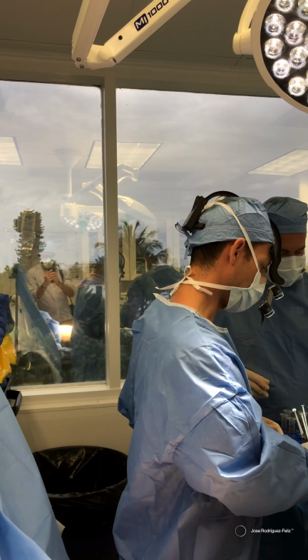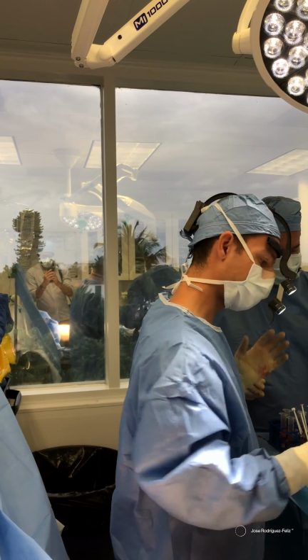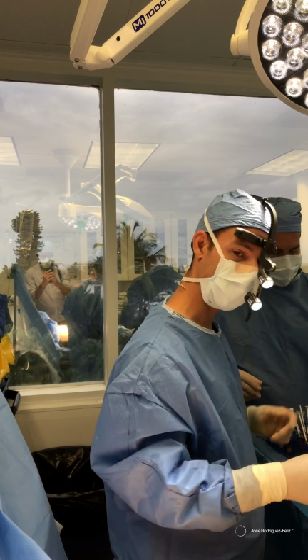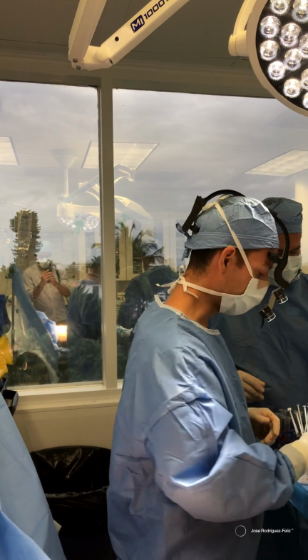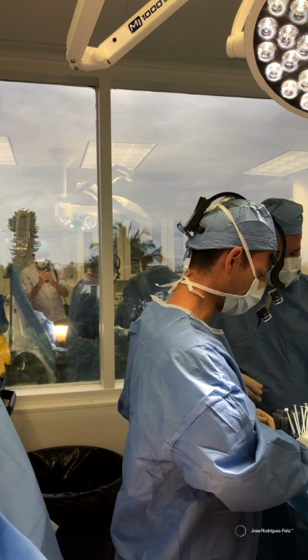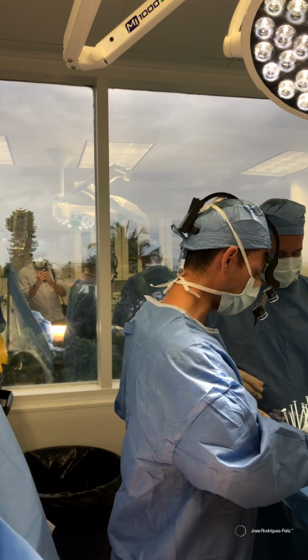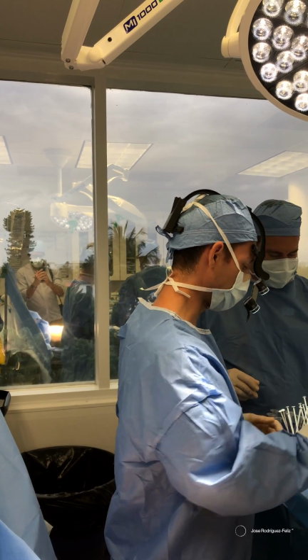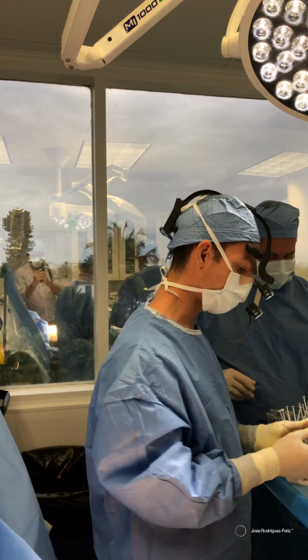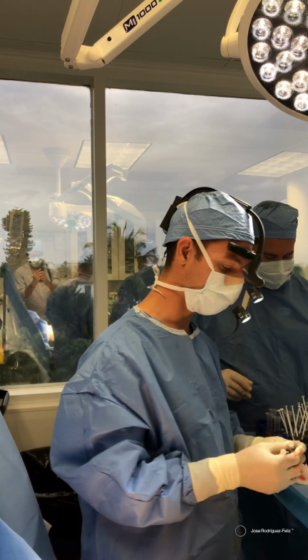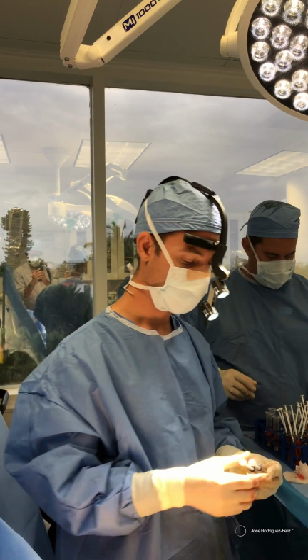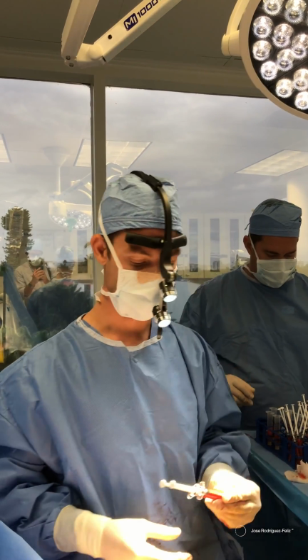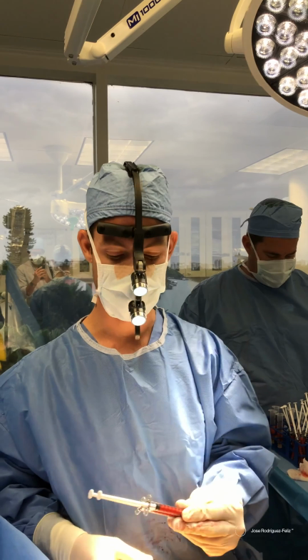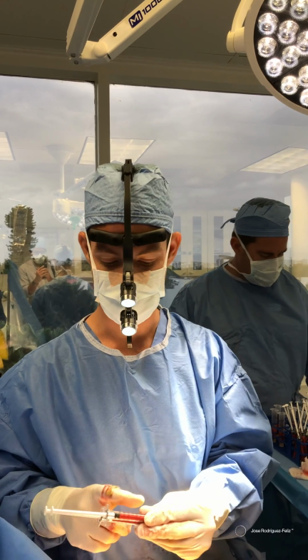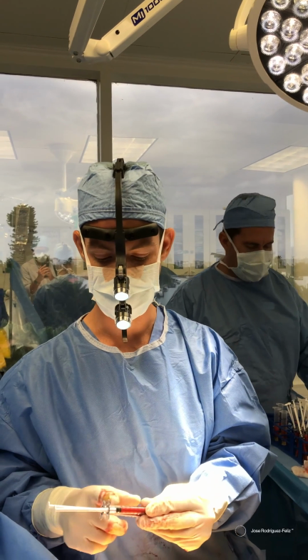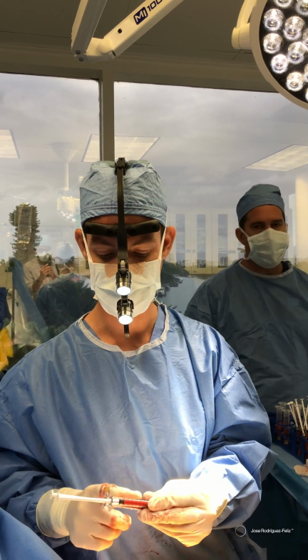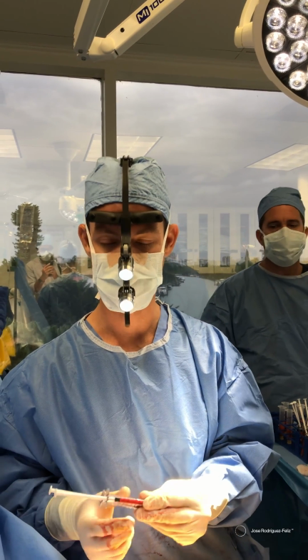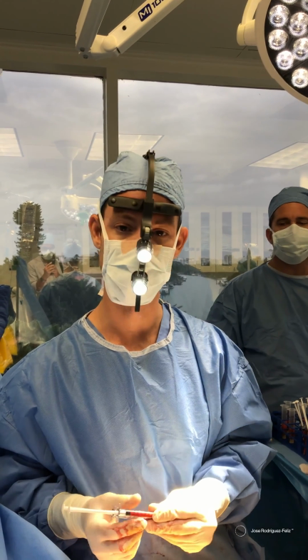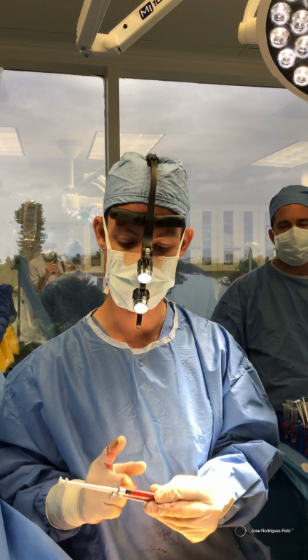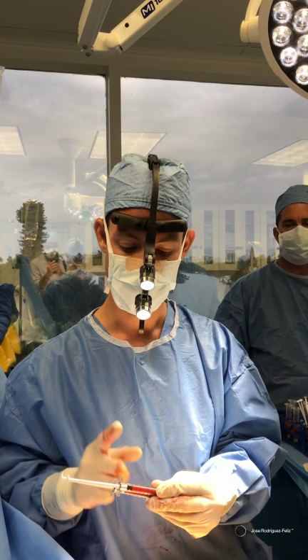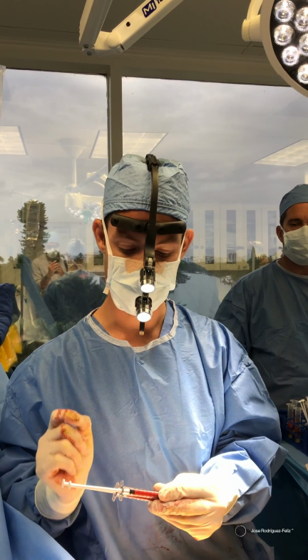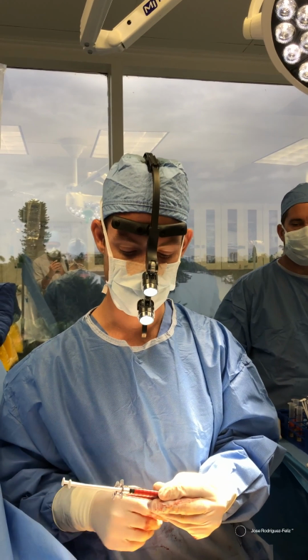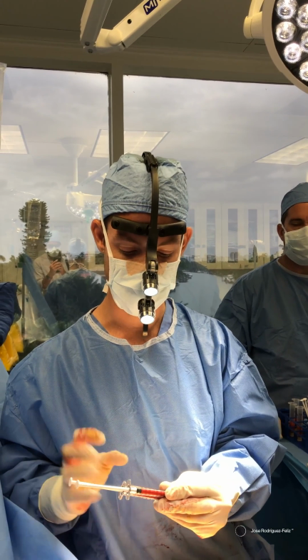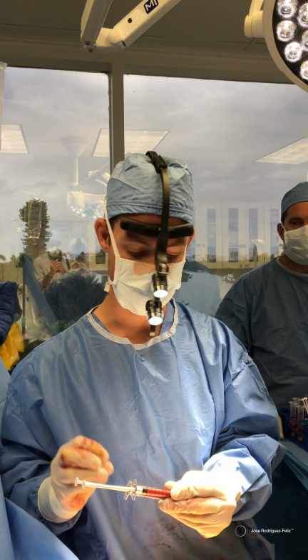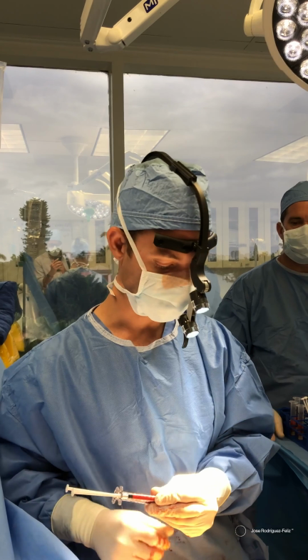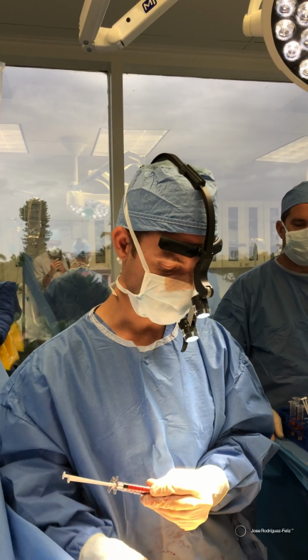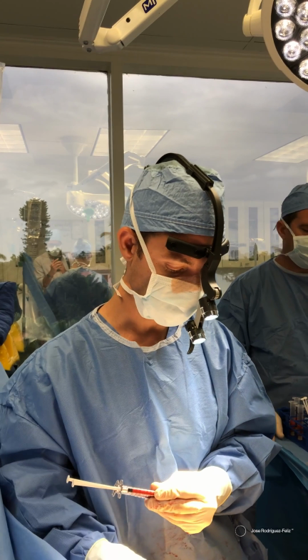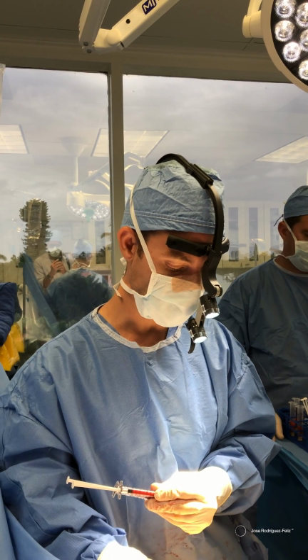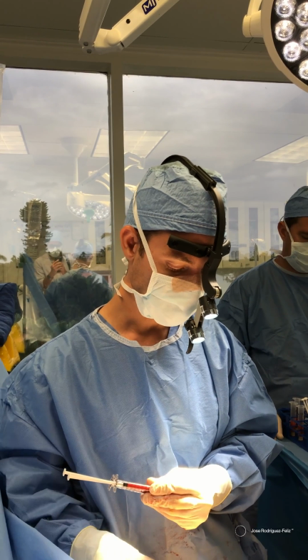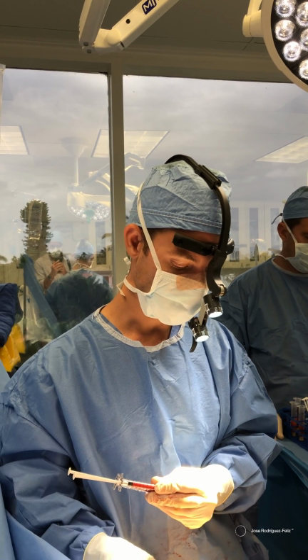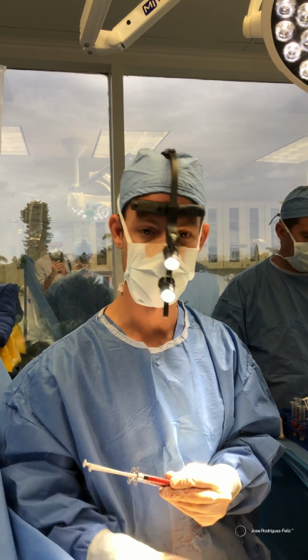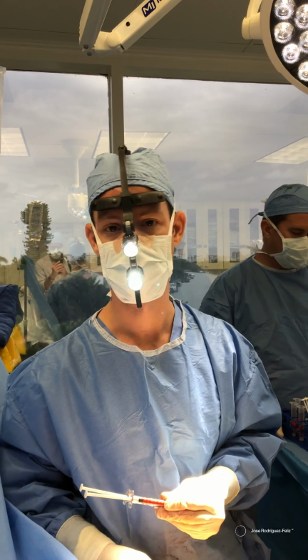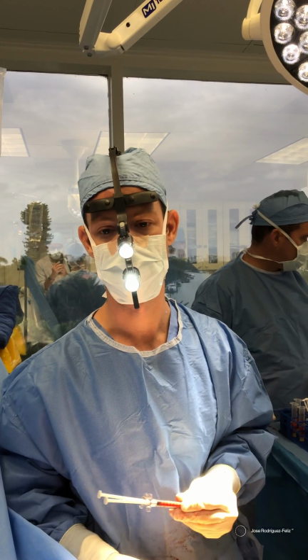We have already done all the processing of the fat, and now we are going to infiltrate it using this one-millimeter cannula. We do very small fat lobules and inject them through small incisions in the area.